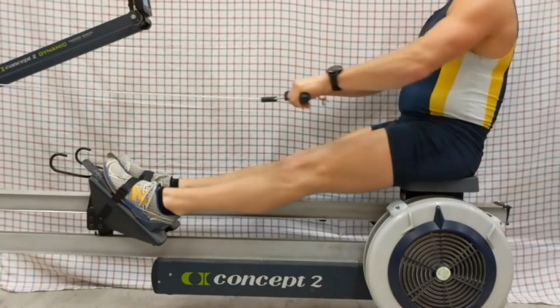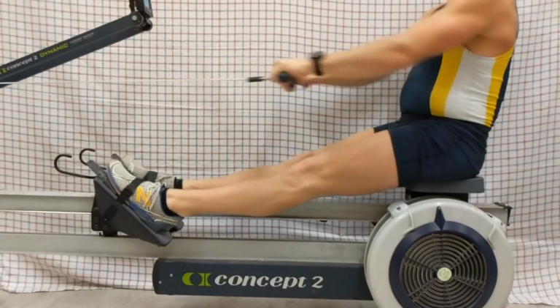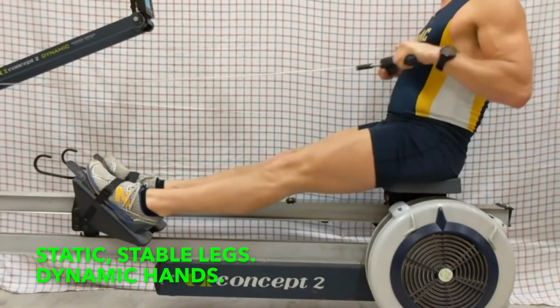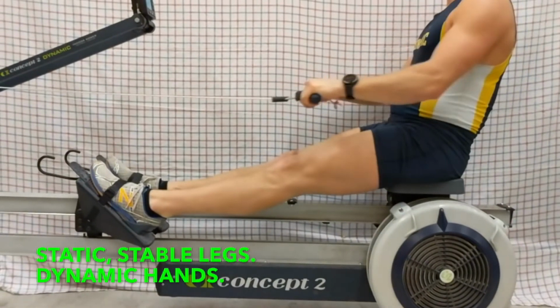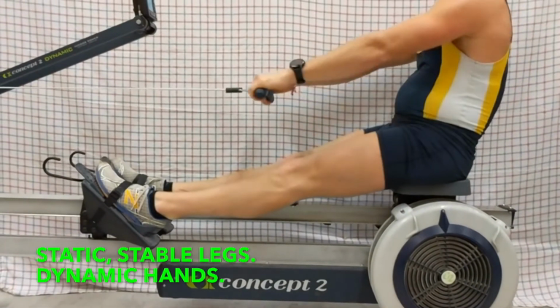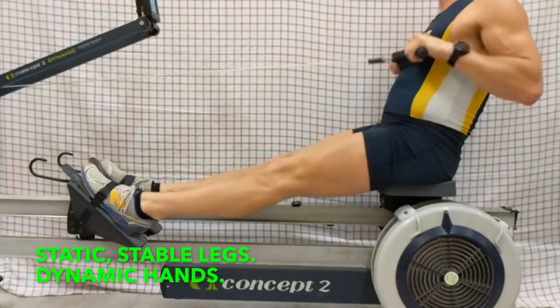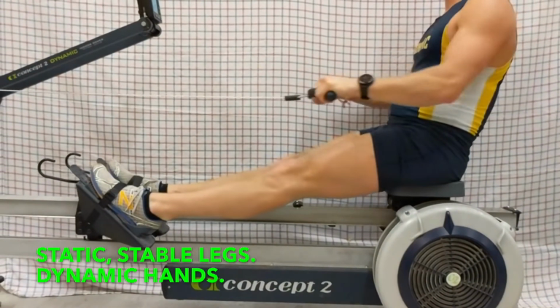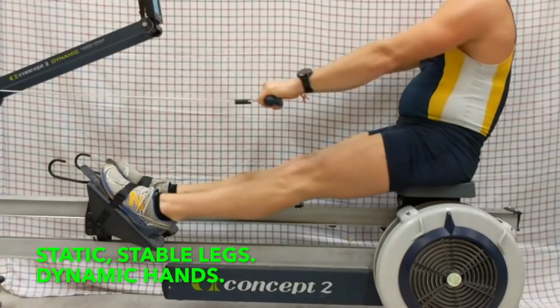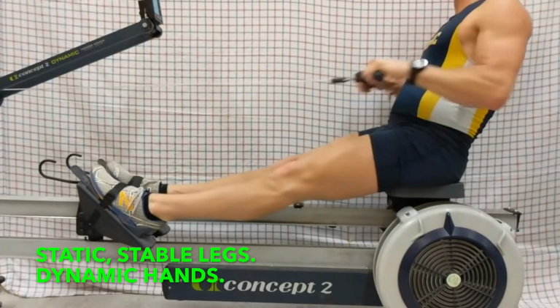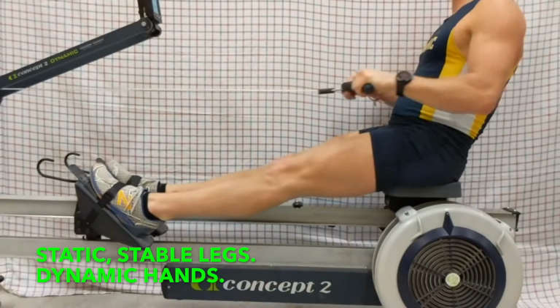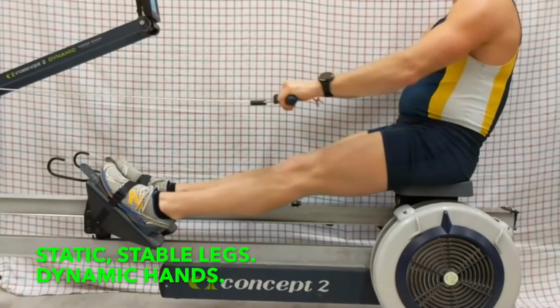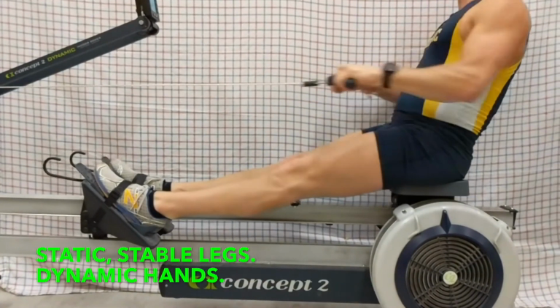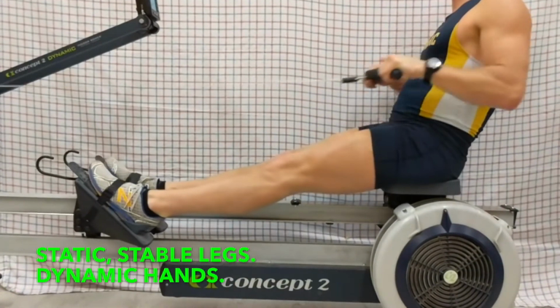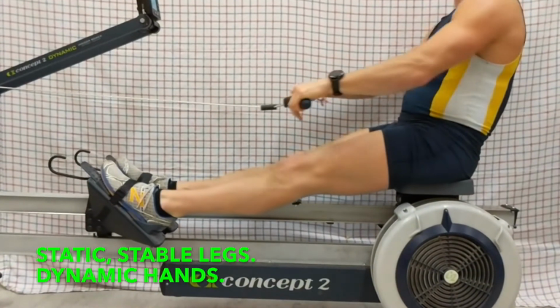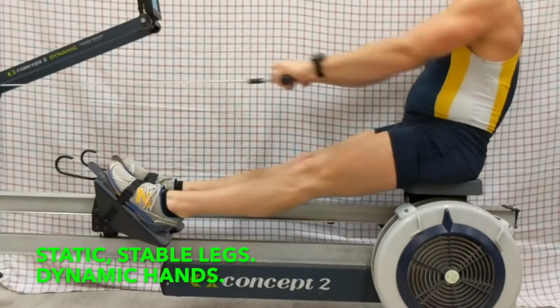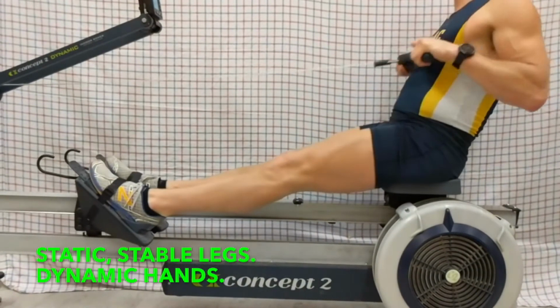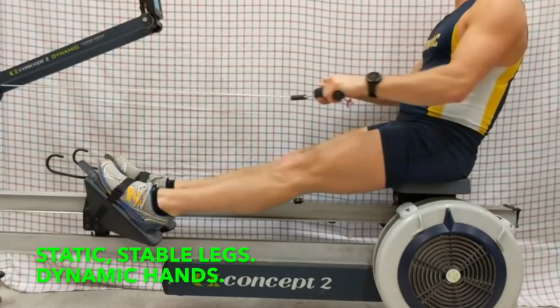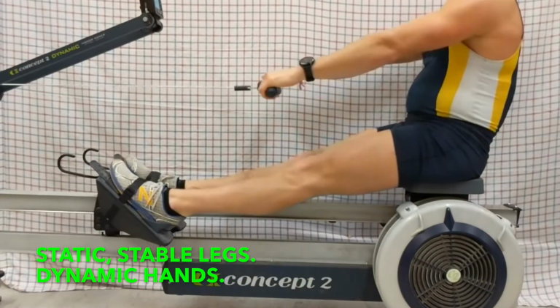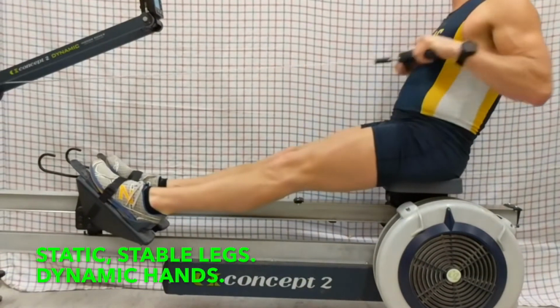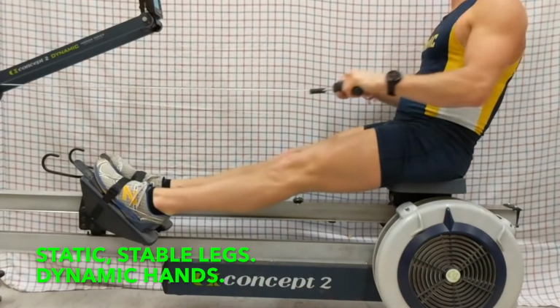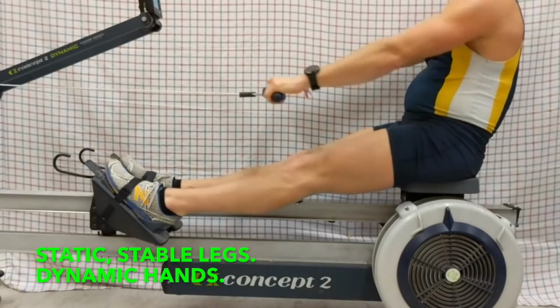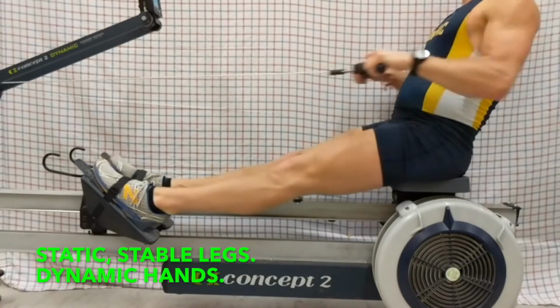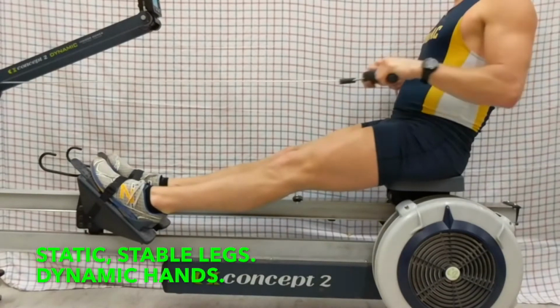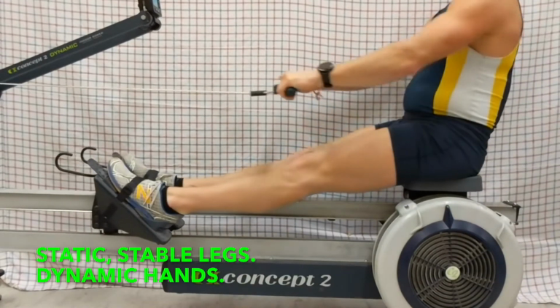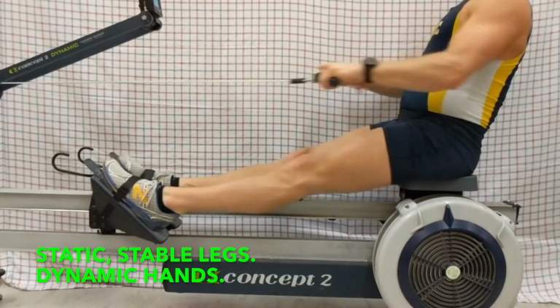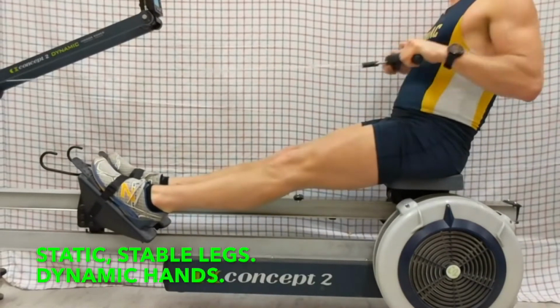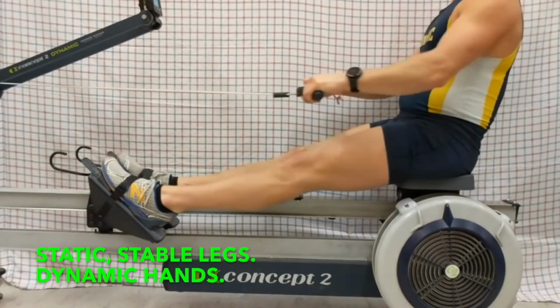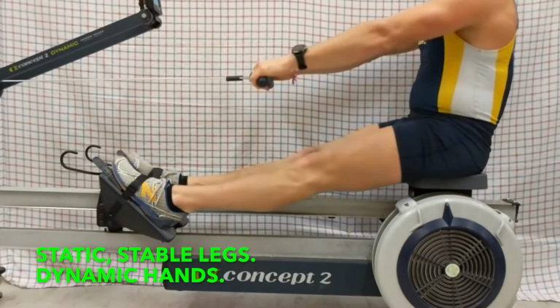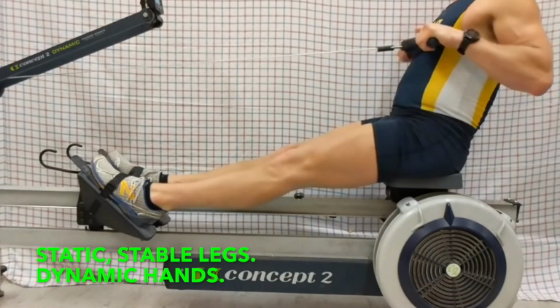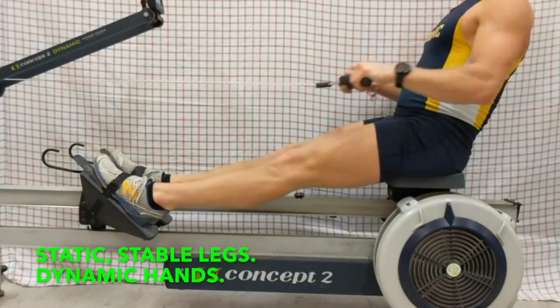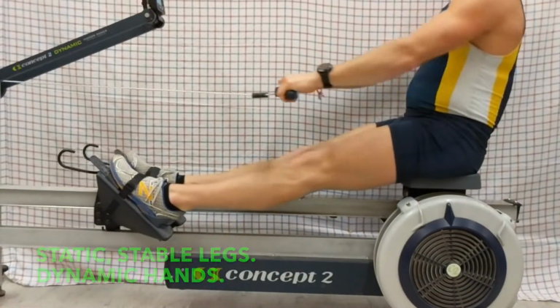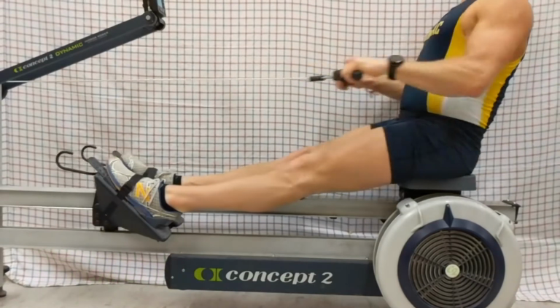Dynamic hands — more importantly, static legs, dynamic hands. And that will translate to pushing the feet as far as you can with those static legs, milking the arm draw so it actually connects to the foot stretcher as much as possible.